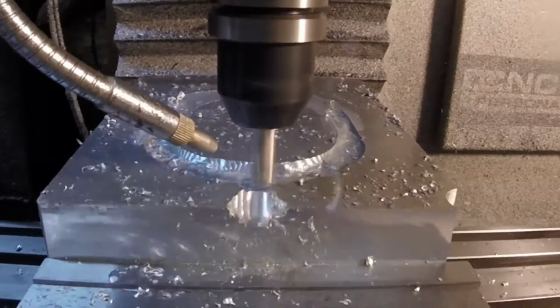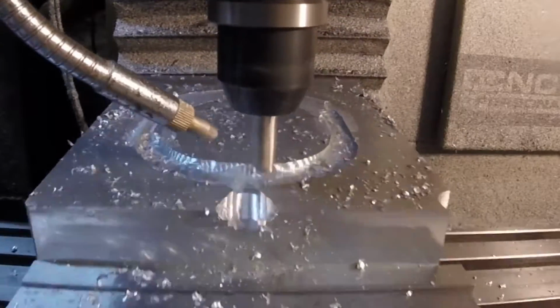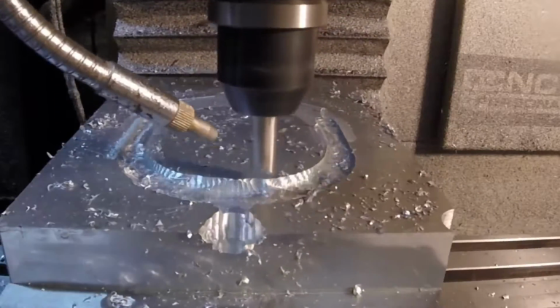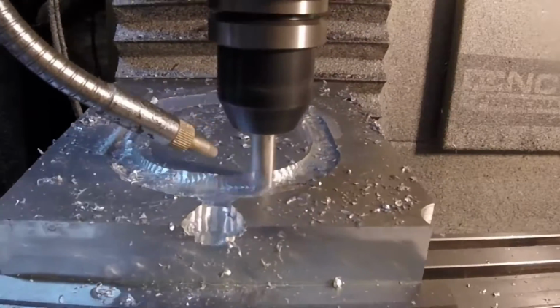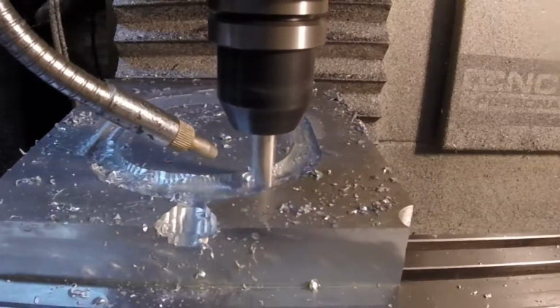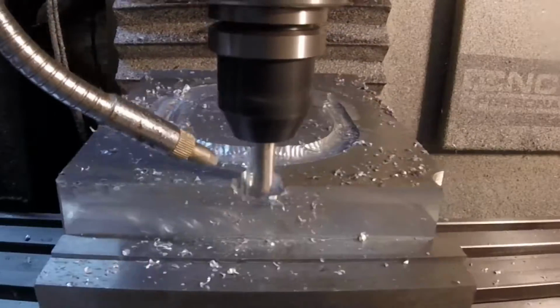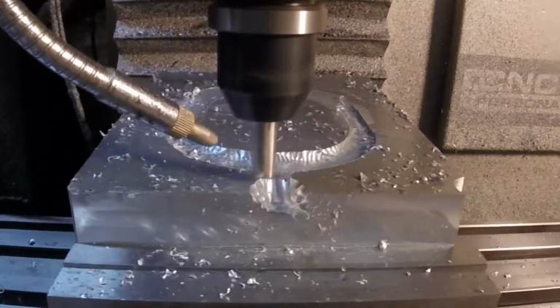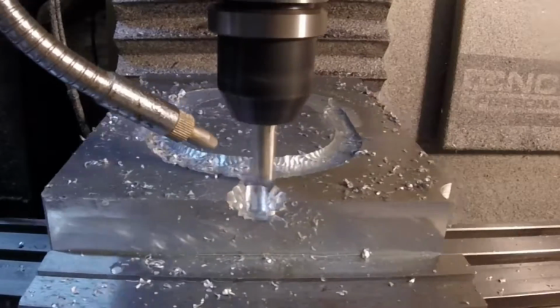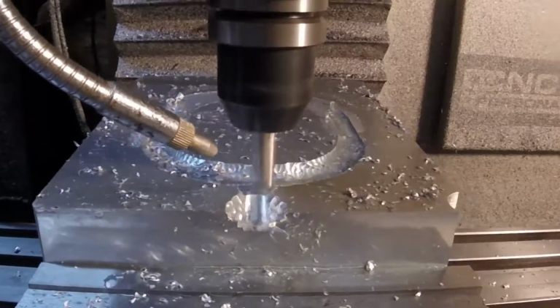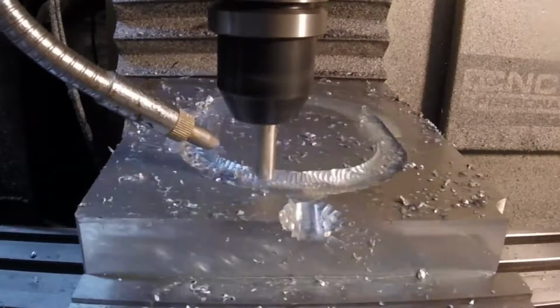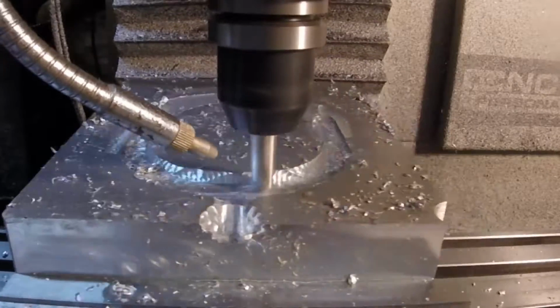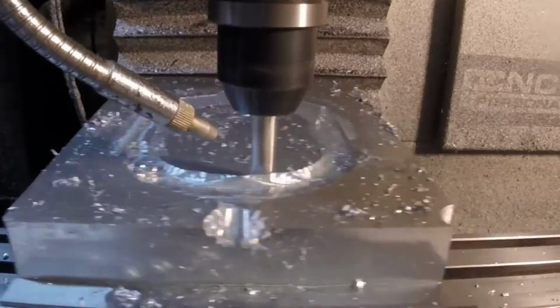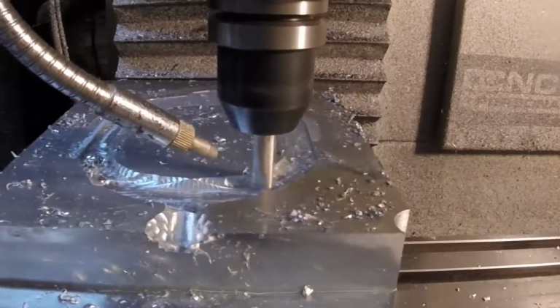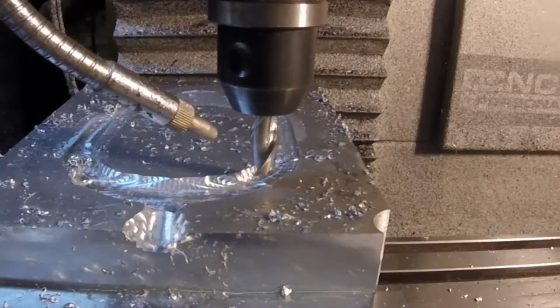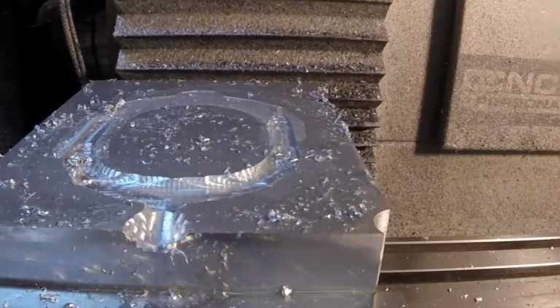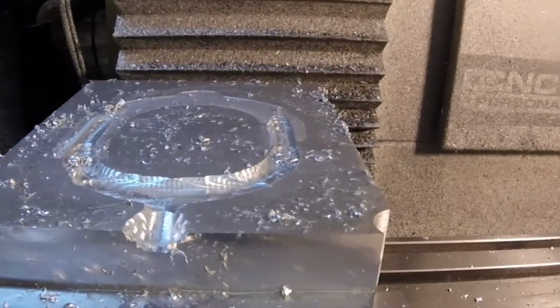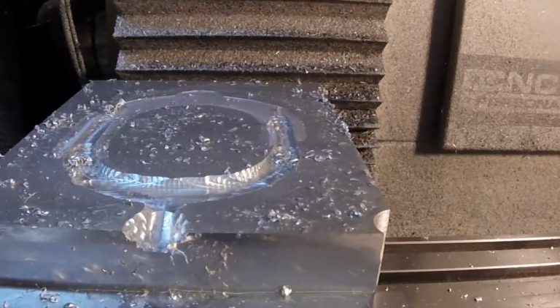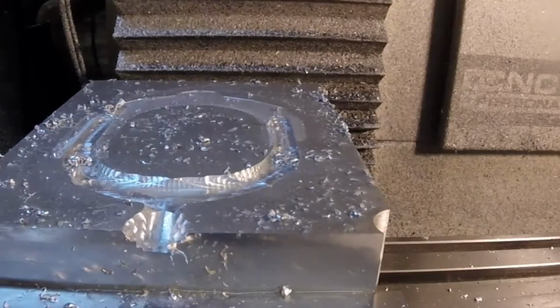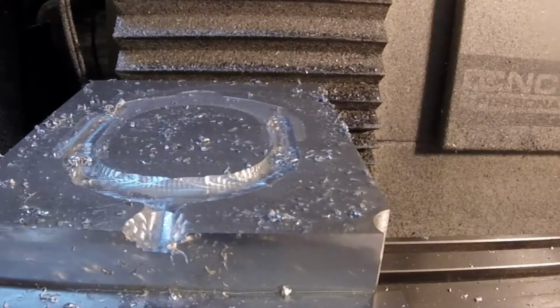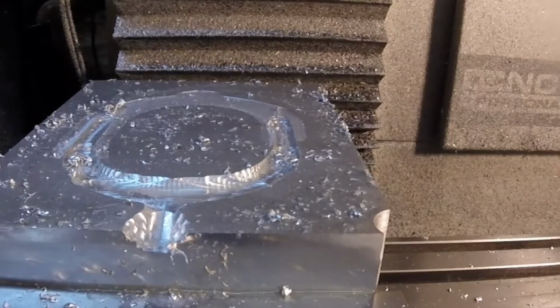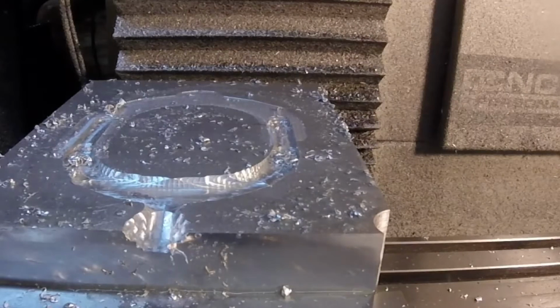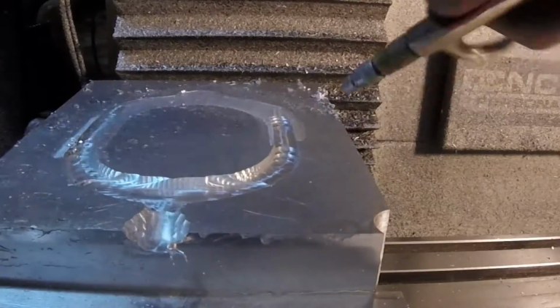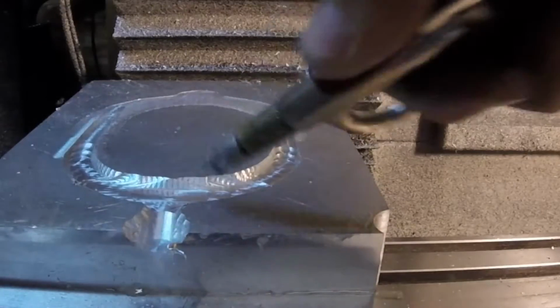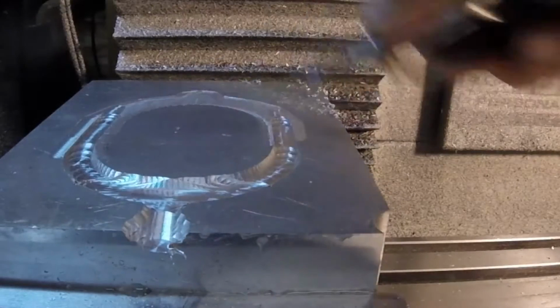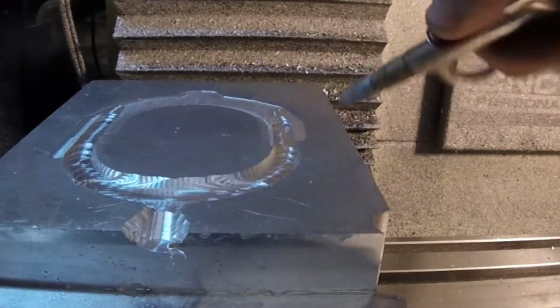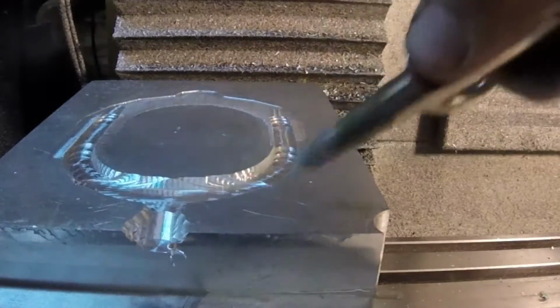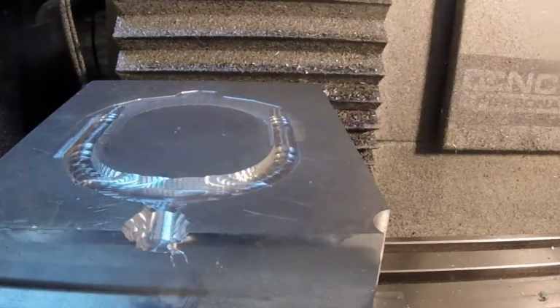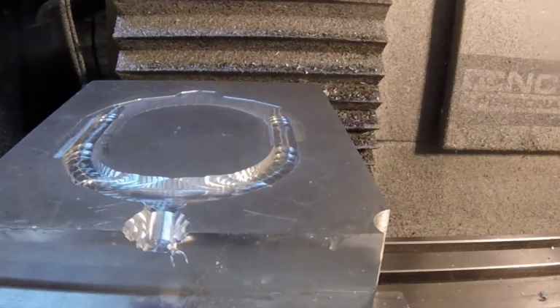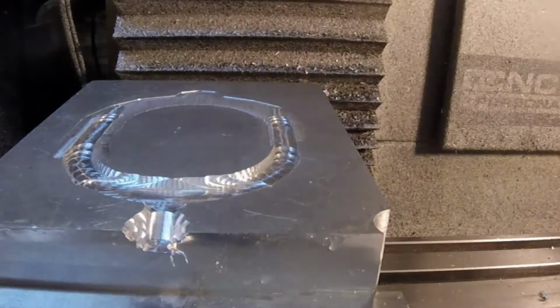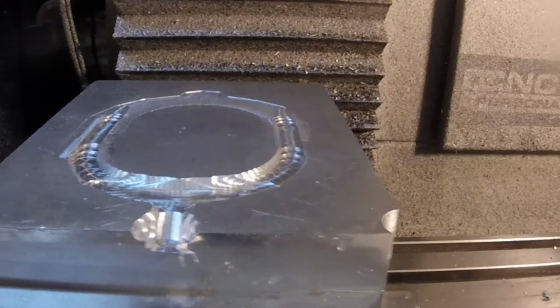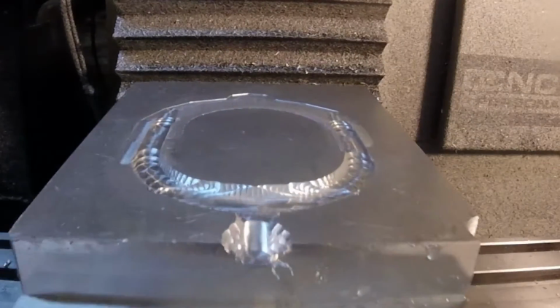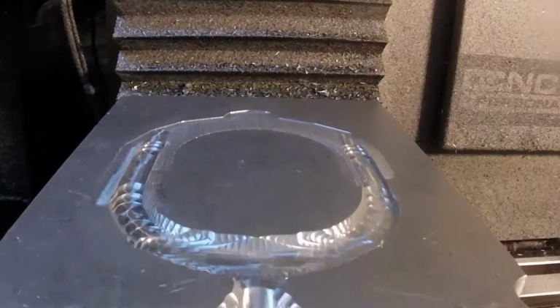This here is a 3/8 inch four-flute standard end mill I'm using just to get the bulk of the material out. Turns out it was too big for the top area of the mold, so I had to switch to a quarter inch to get all of that out.